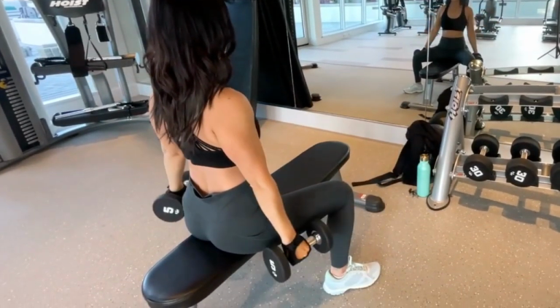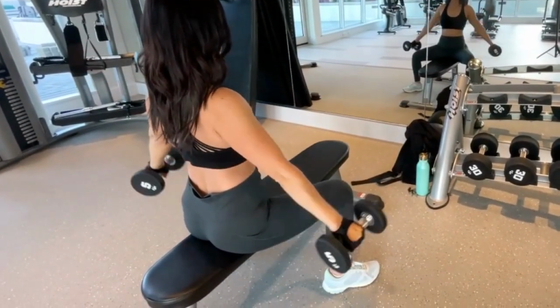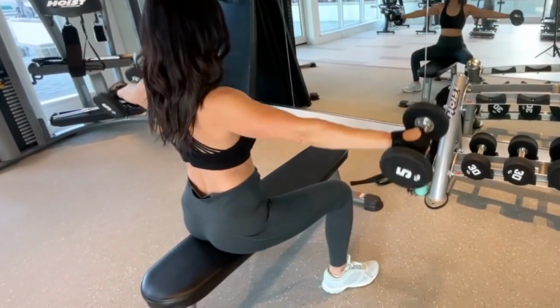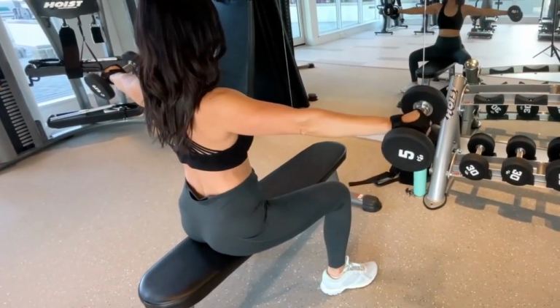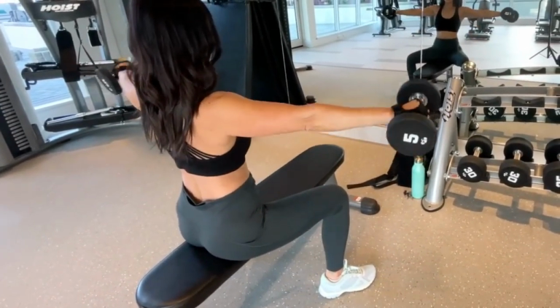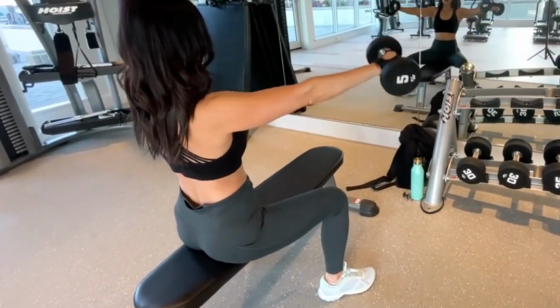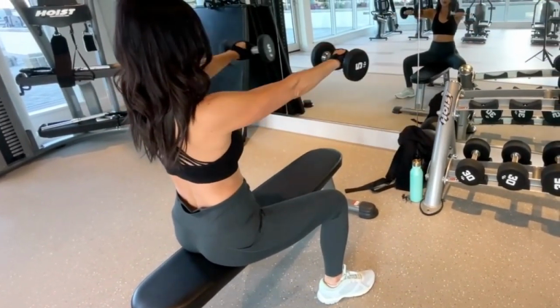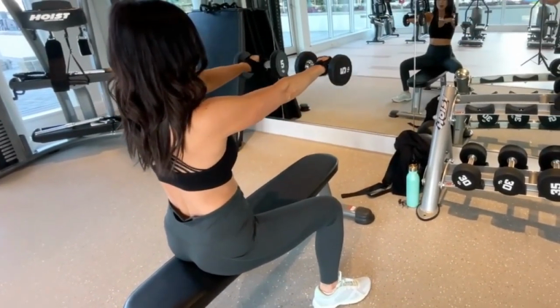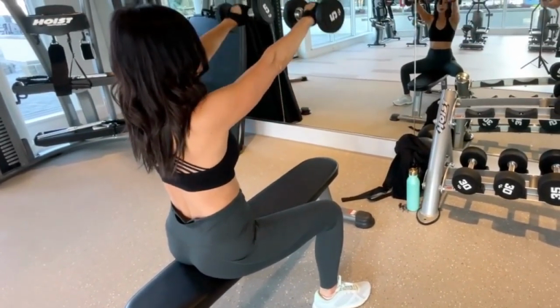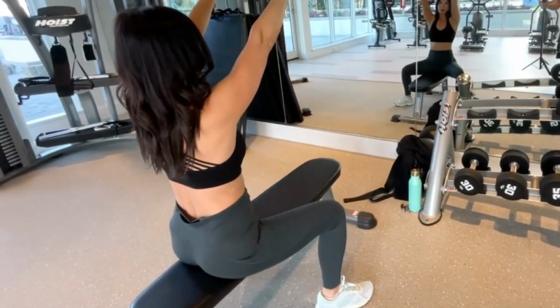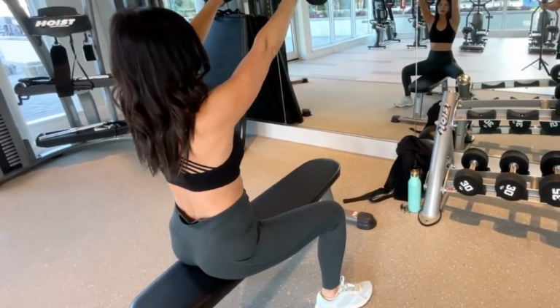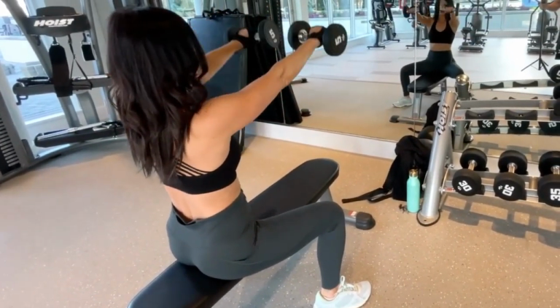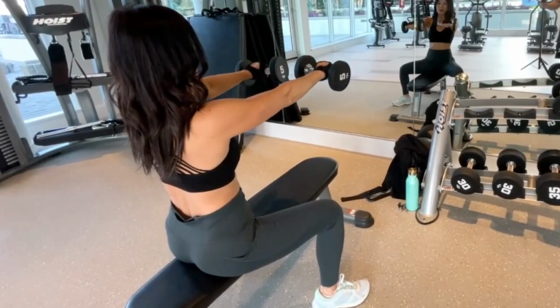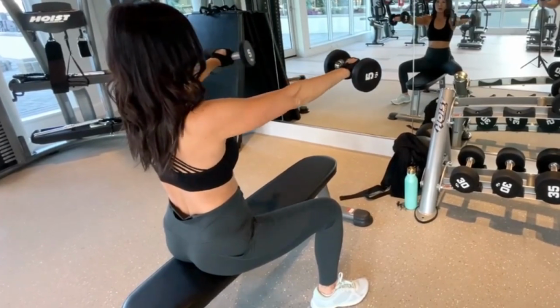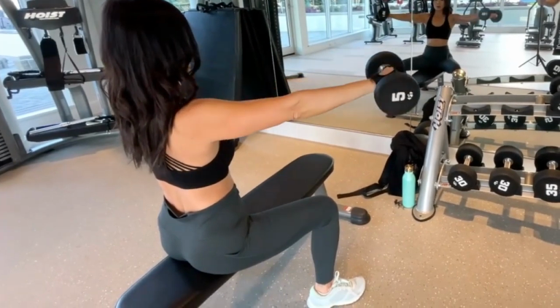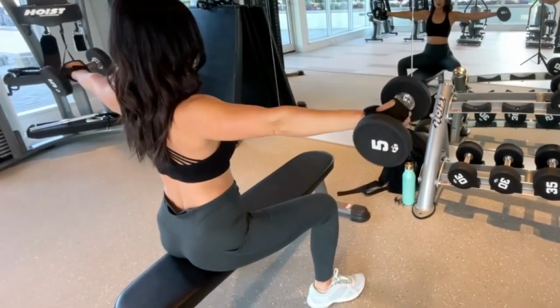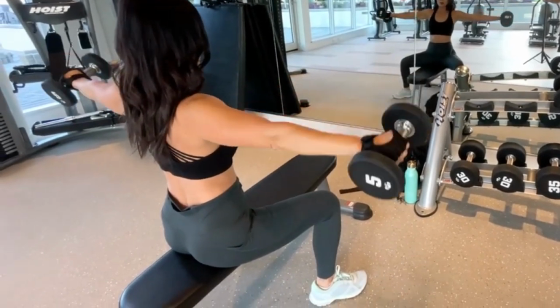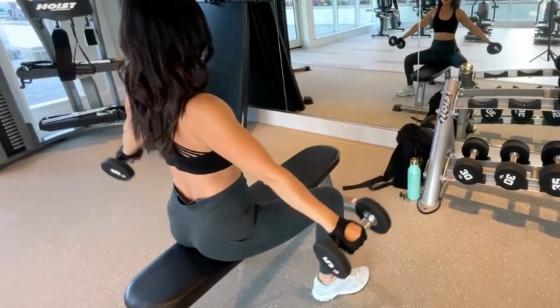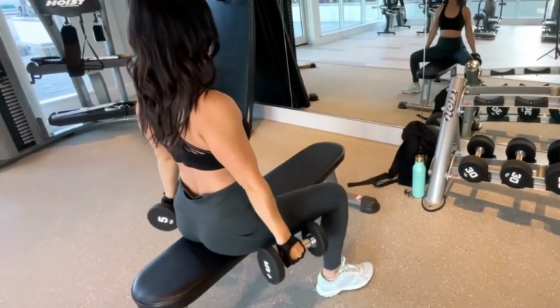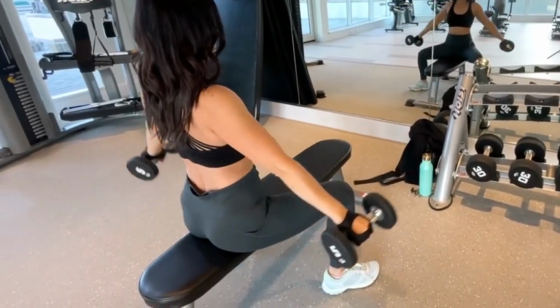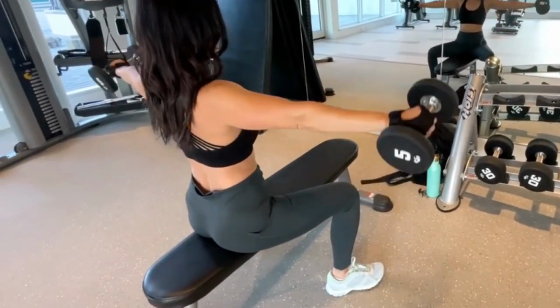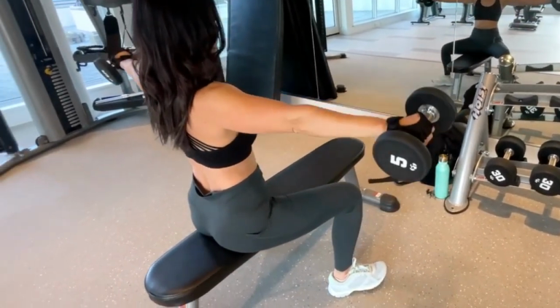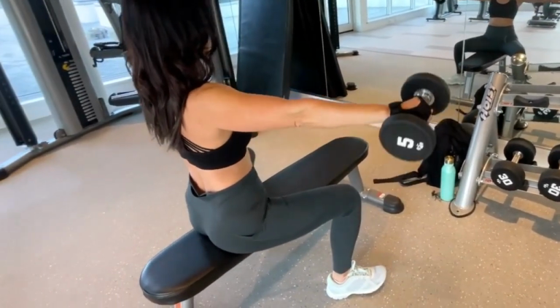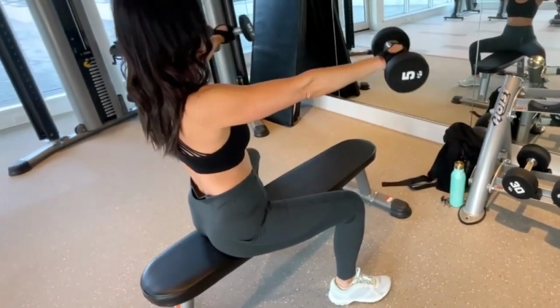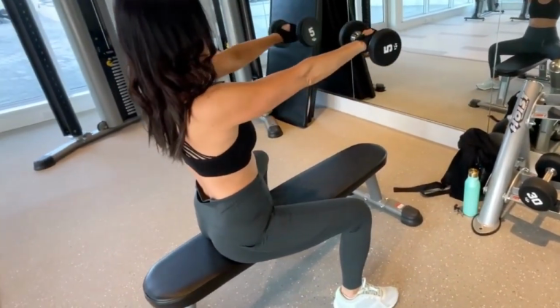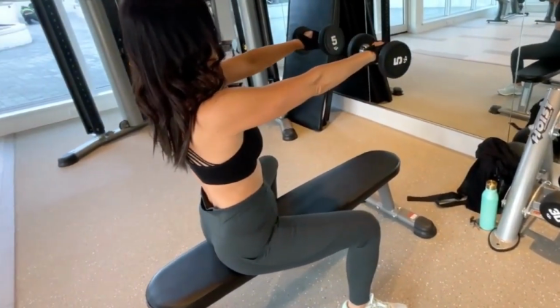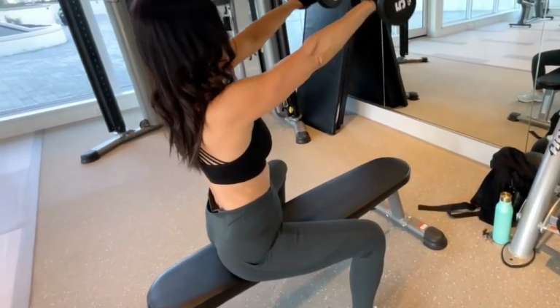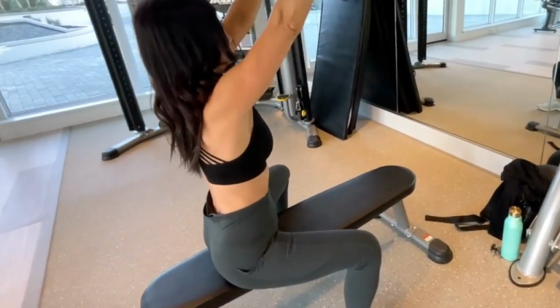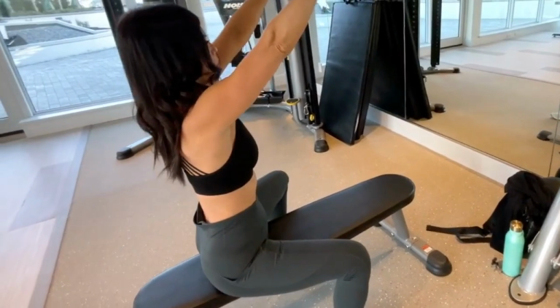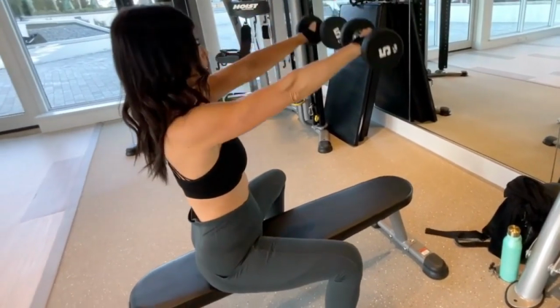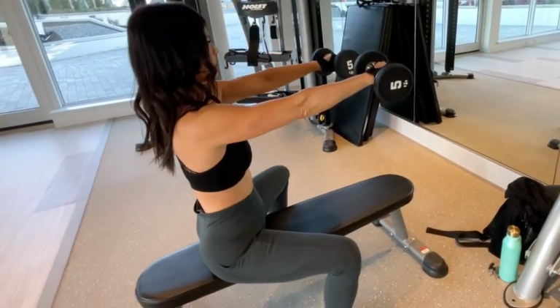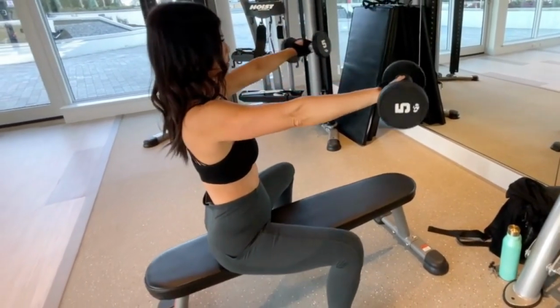Side, front, up, down, side, down. And again — she's just going to keep repeating that for a total of 10.